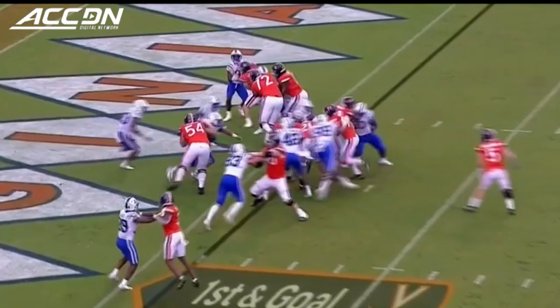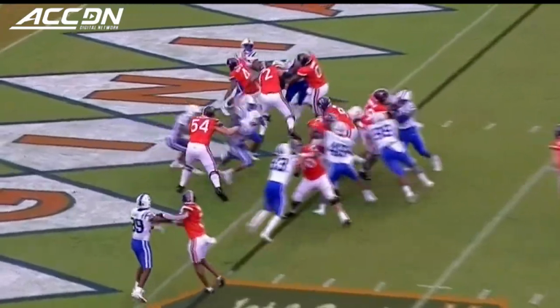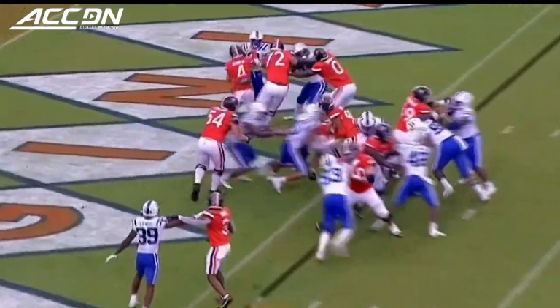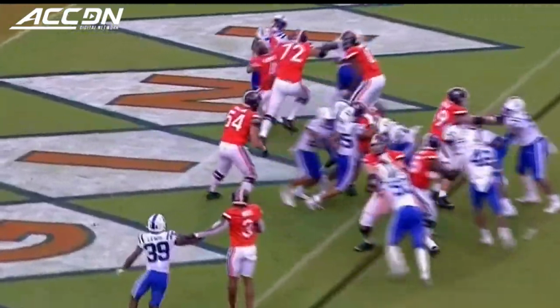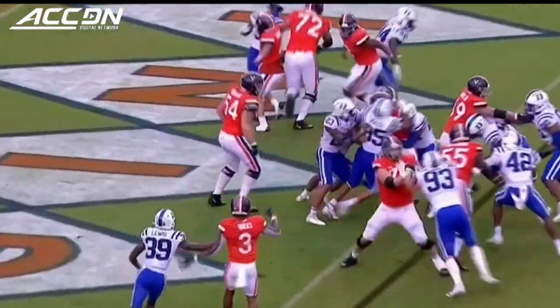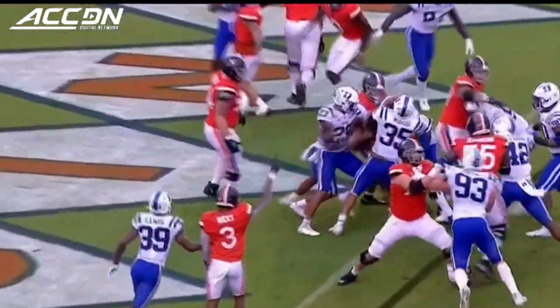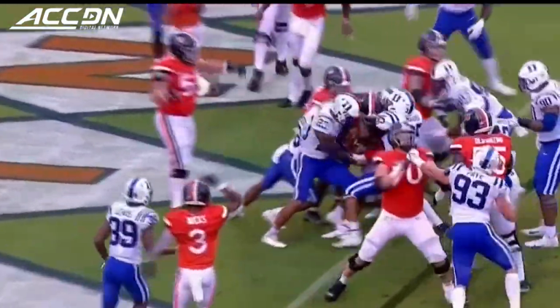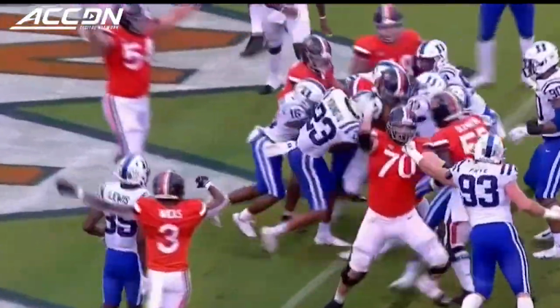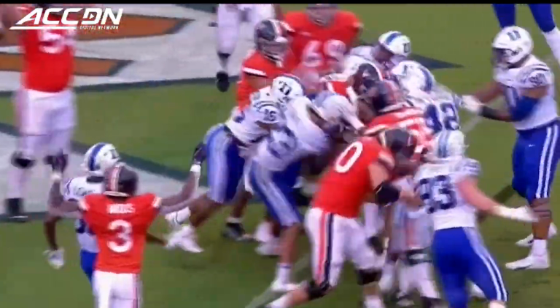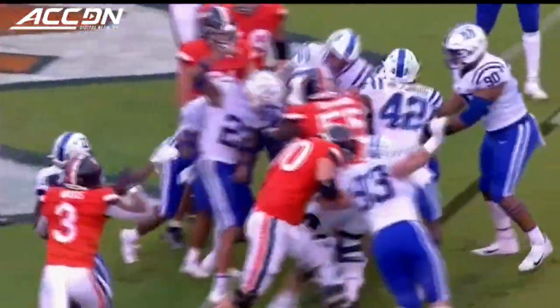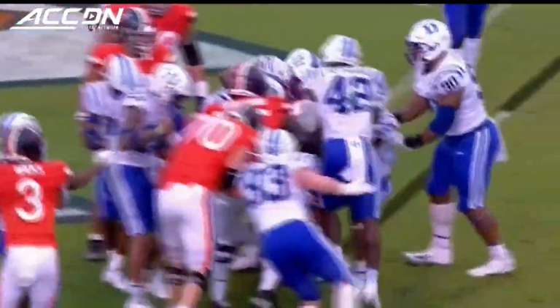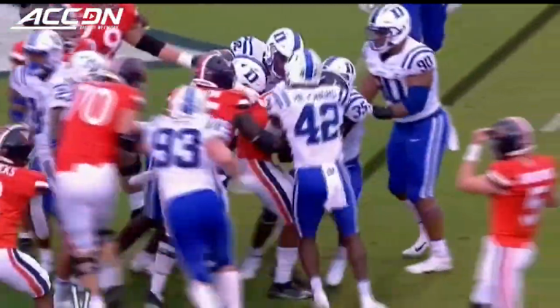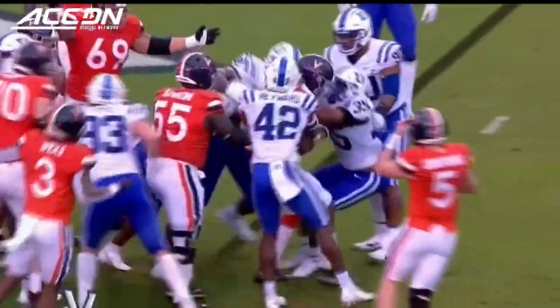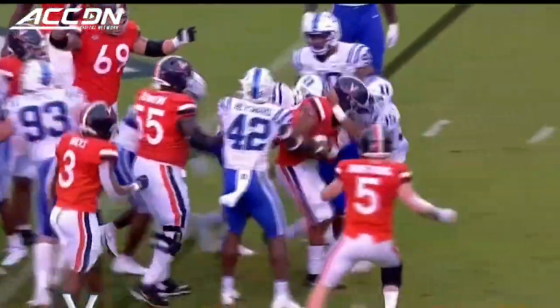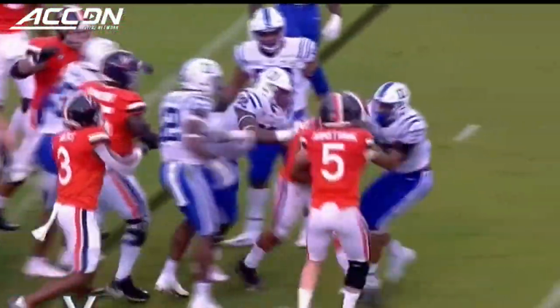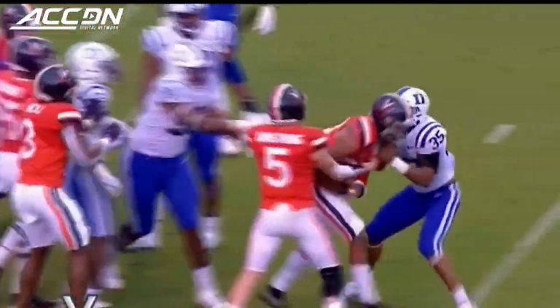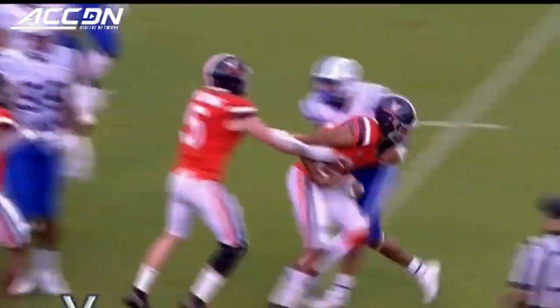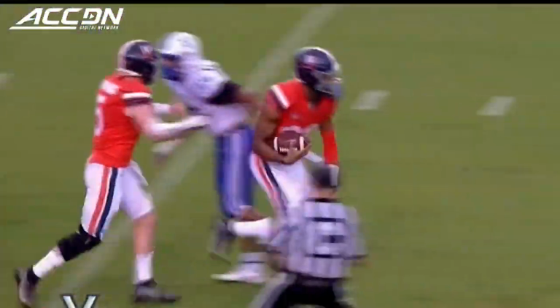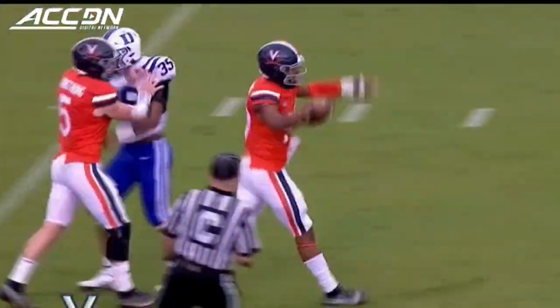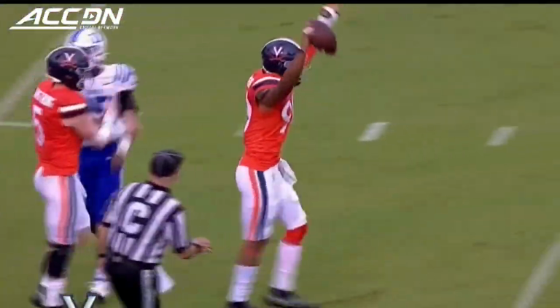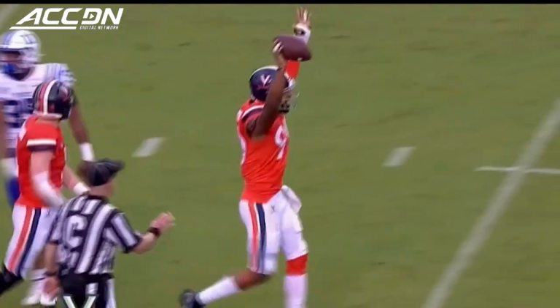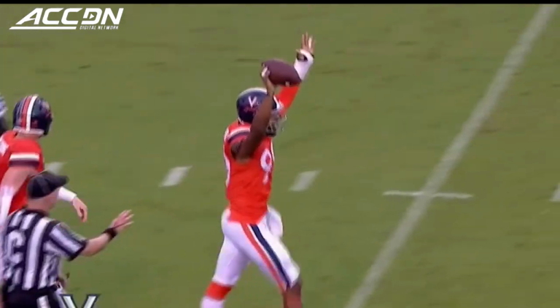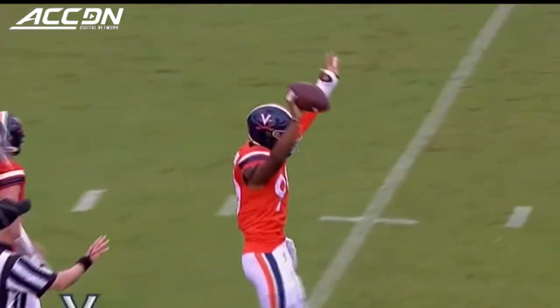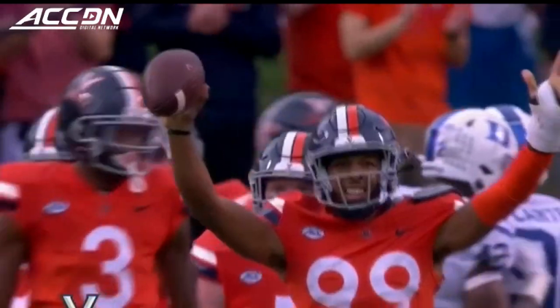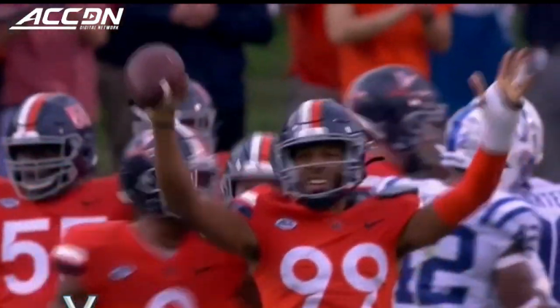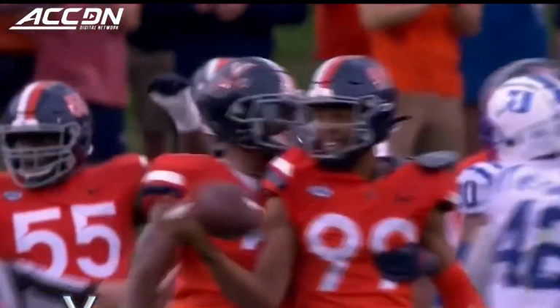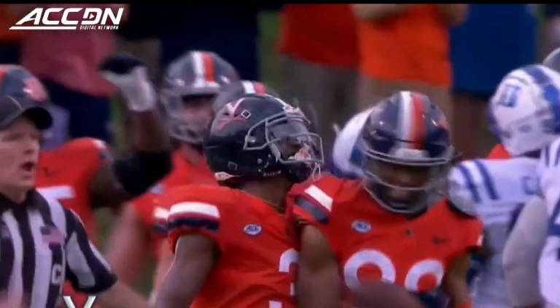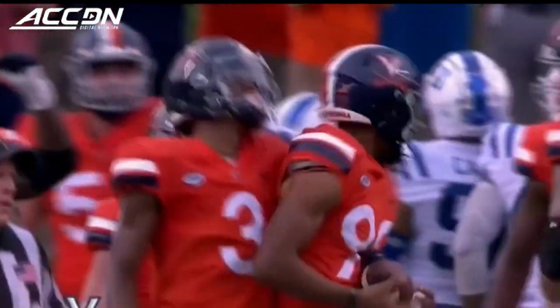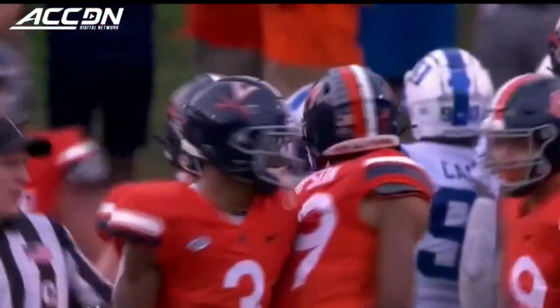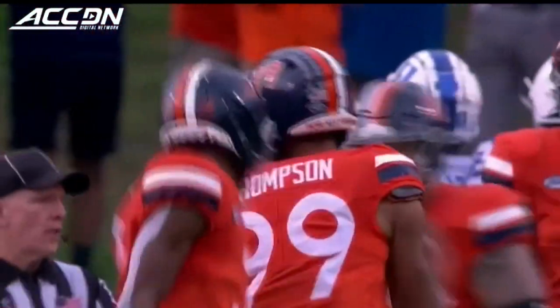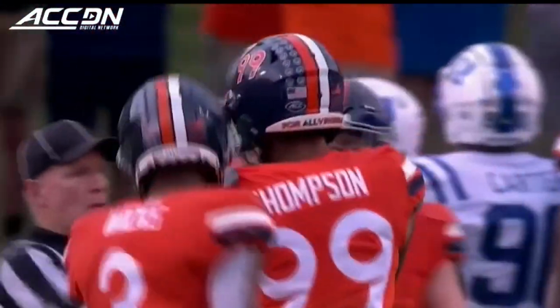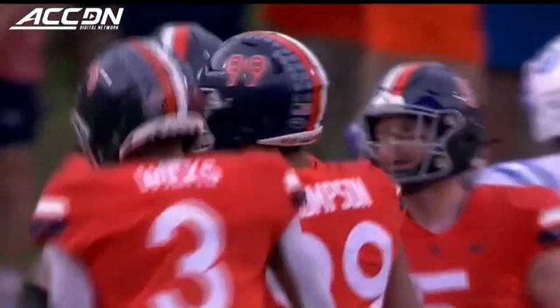This is a handoff to the goal line, and in for a touchdown! Thompson finishes off the drive from a yard away!